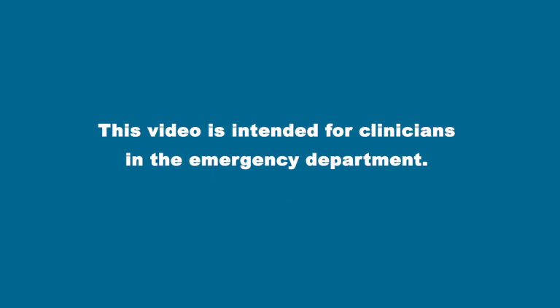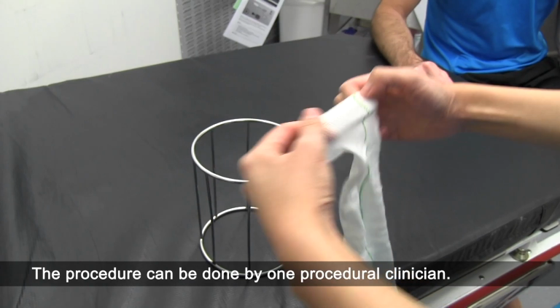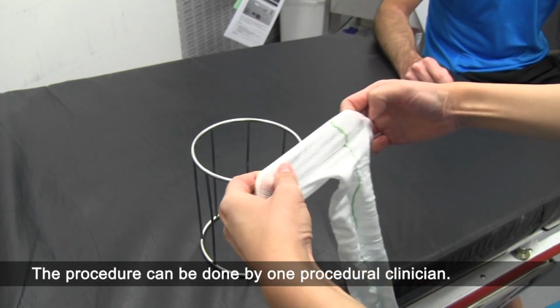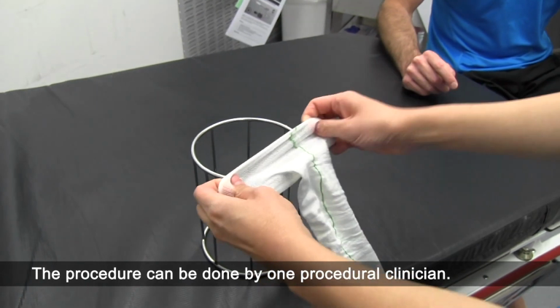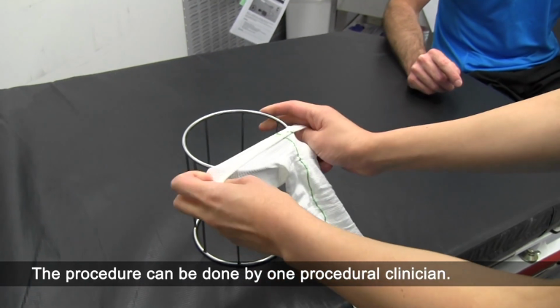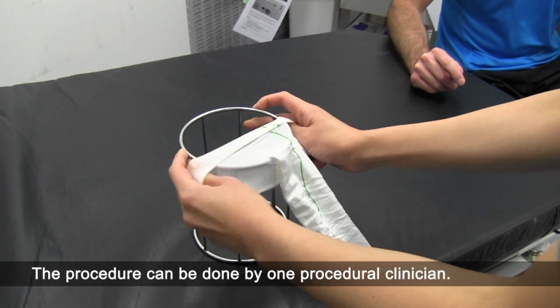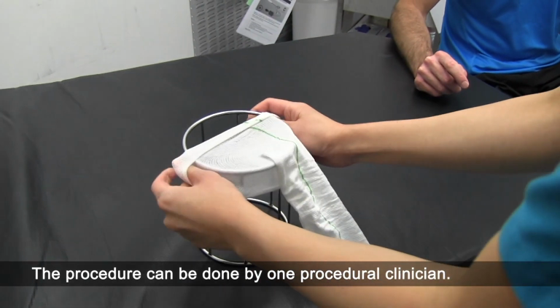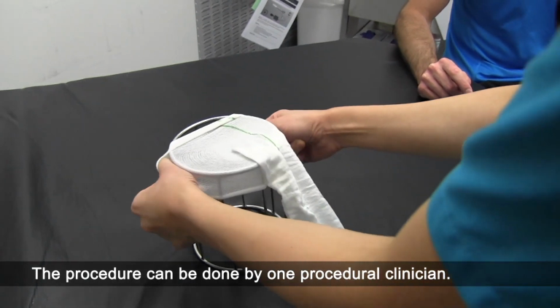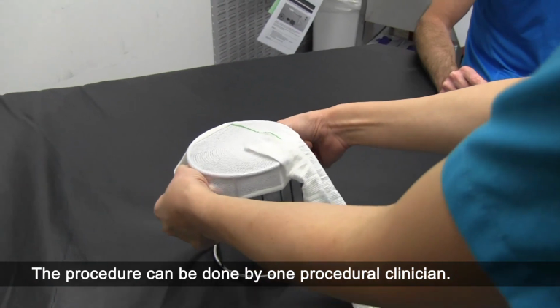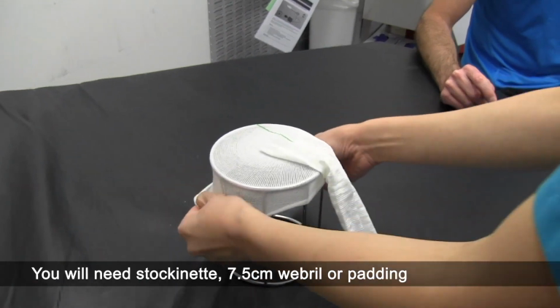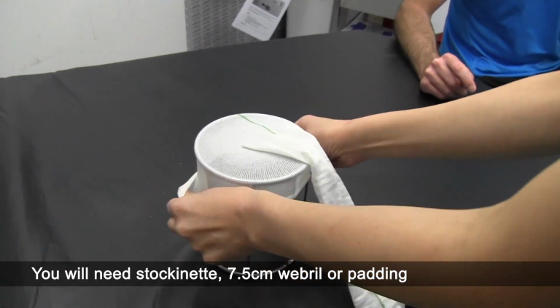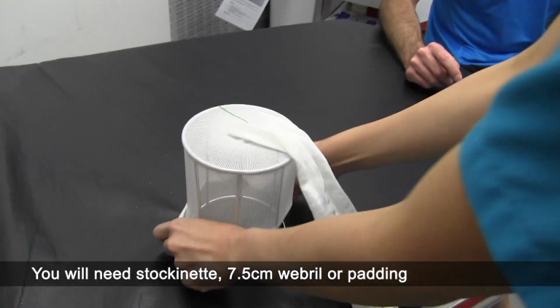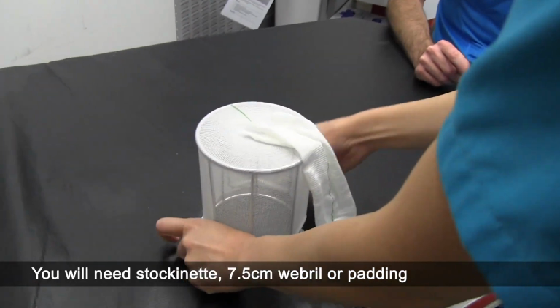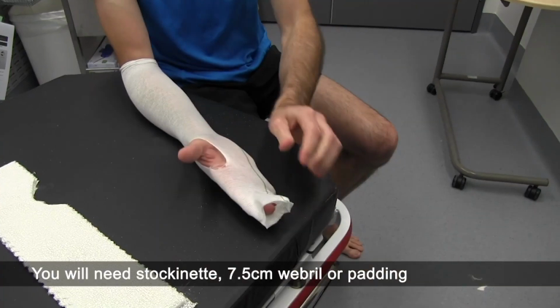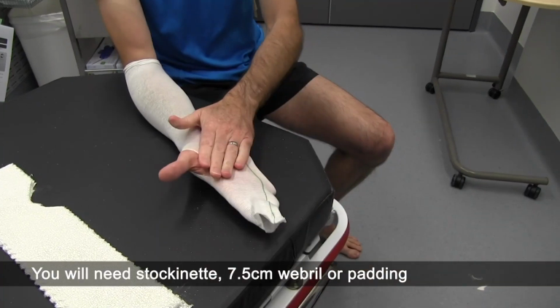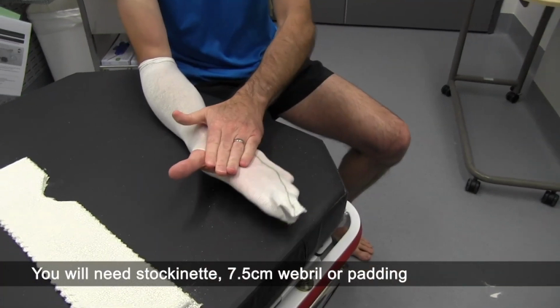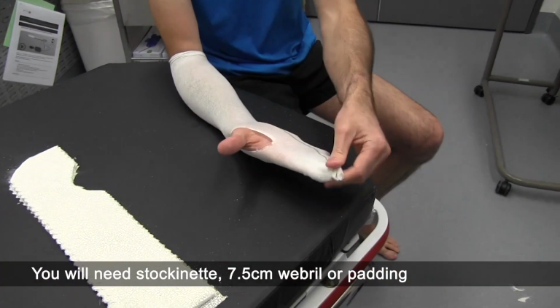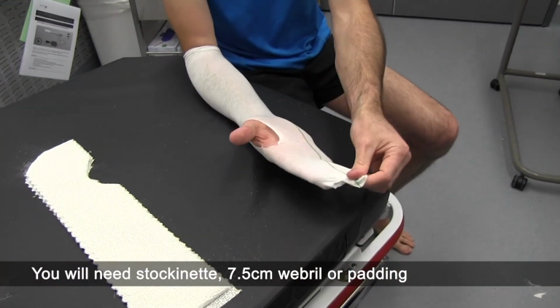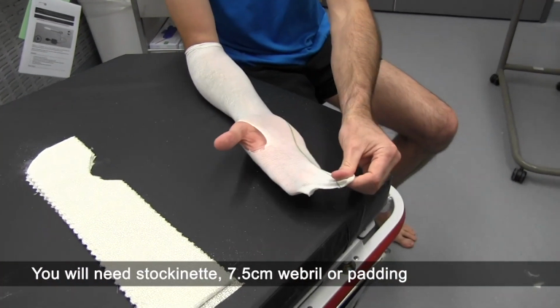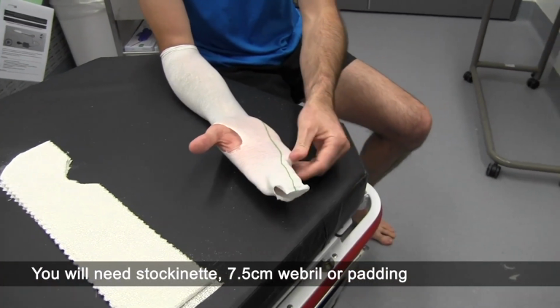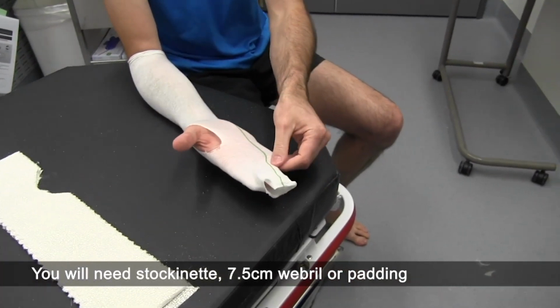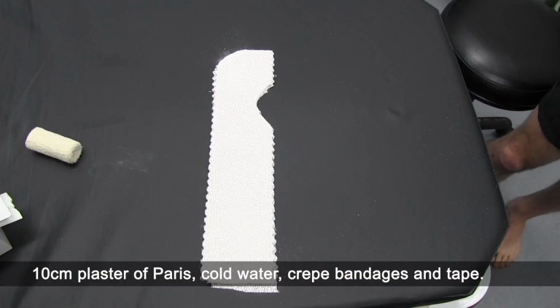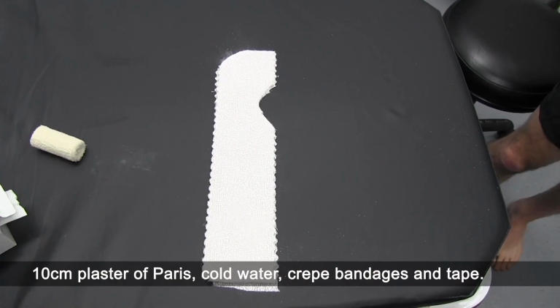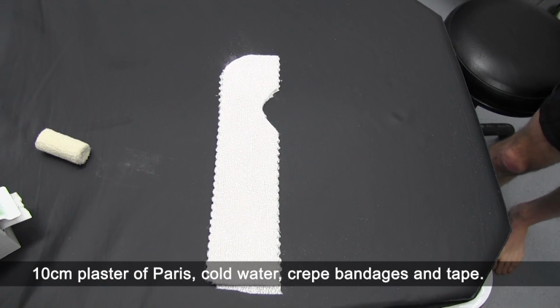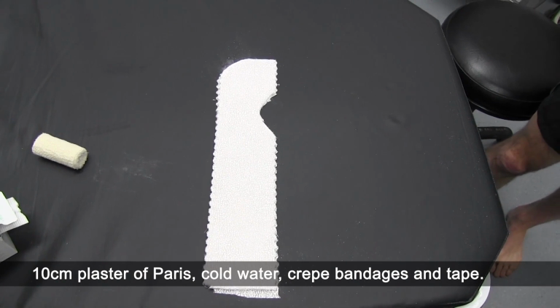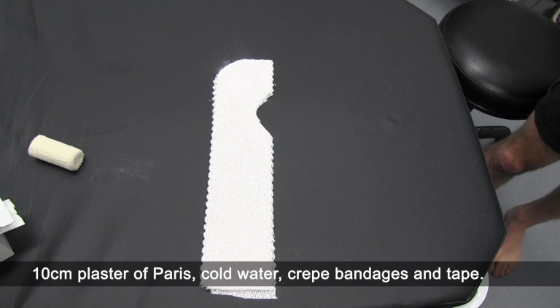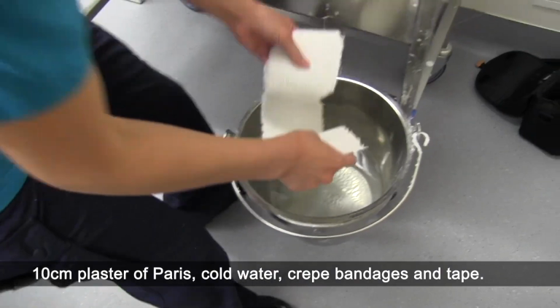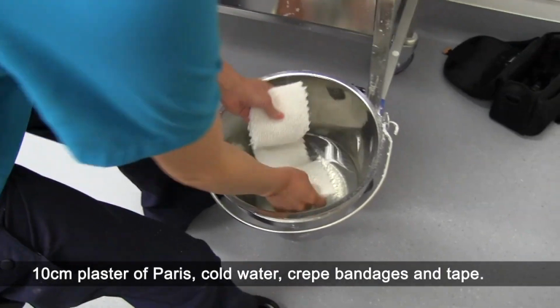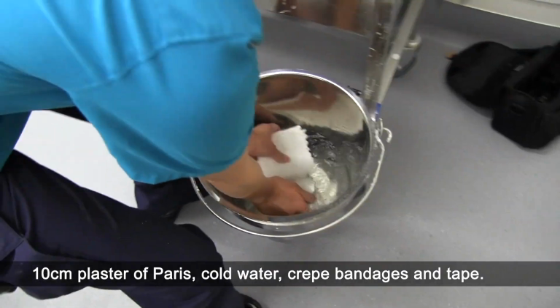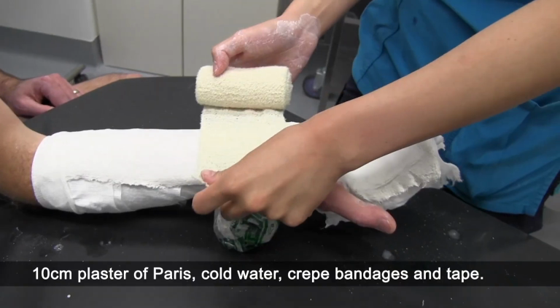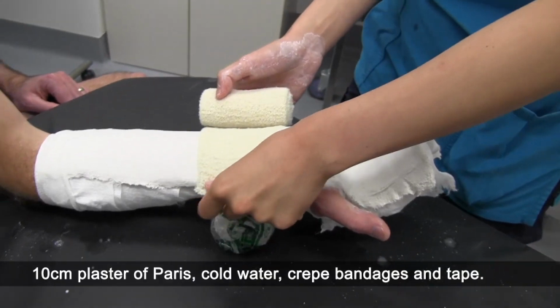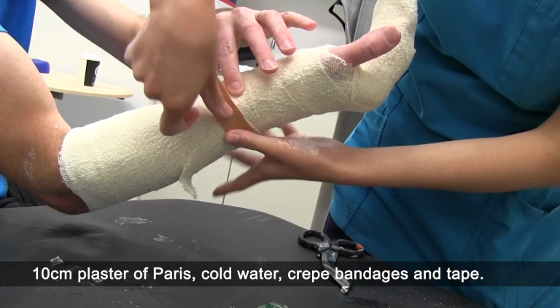The procedure can be done by one procedural clinician. You'll need stockinette, 7.5 cm webril or padding, 10 cm plaster of Paris, cold water, crepe bandages and tape.